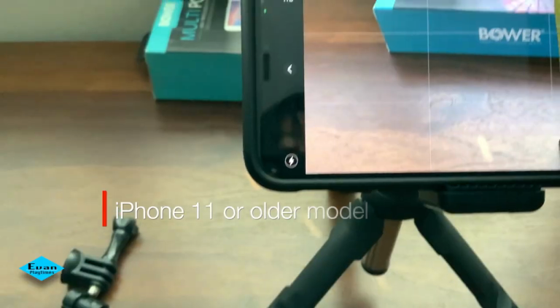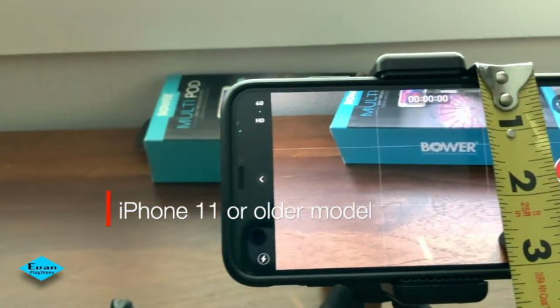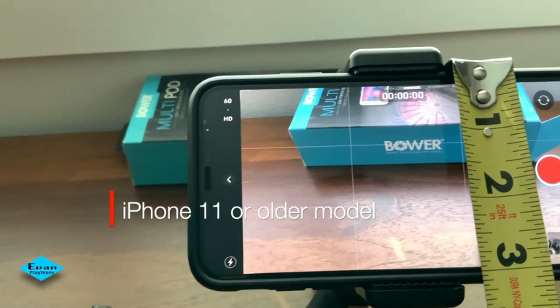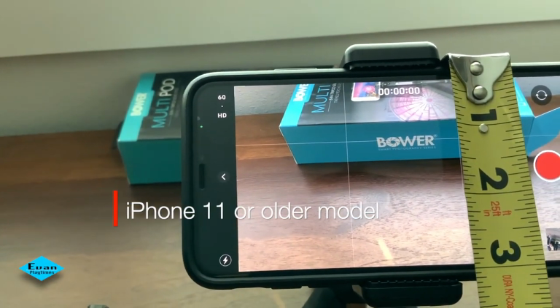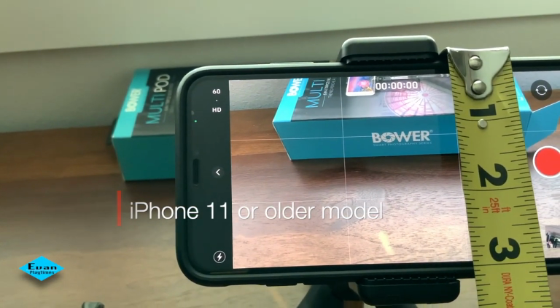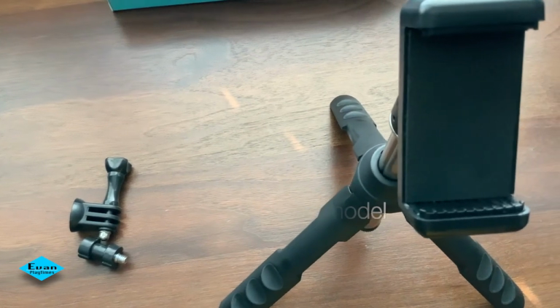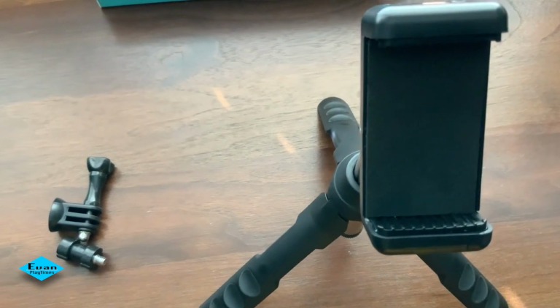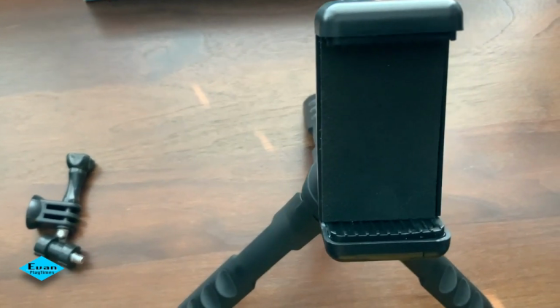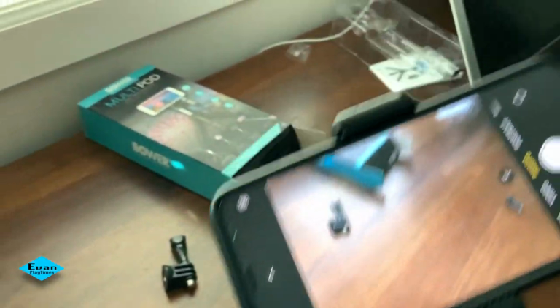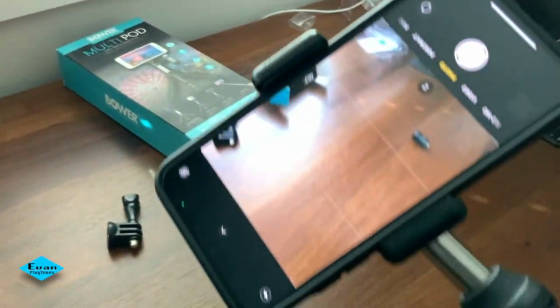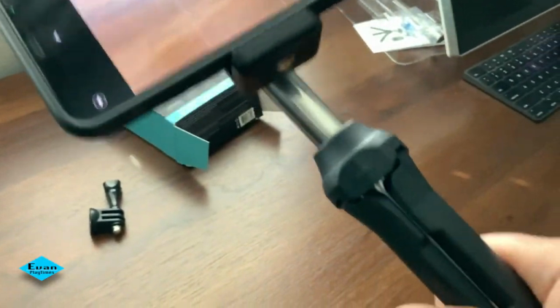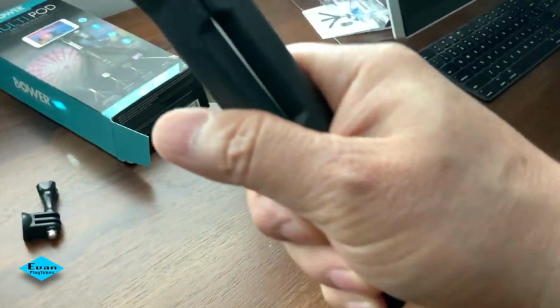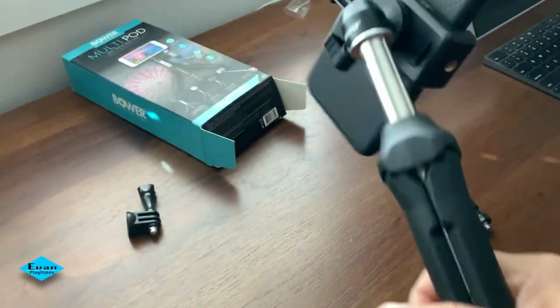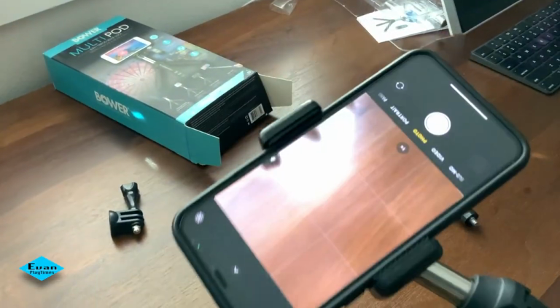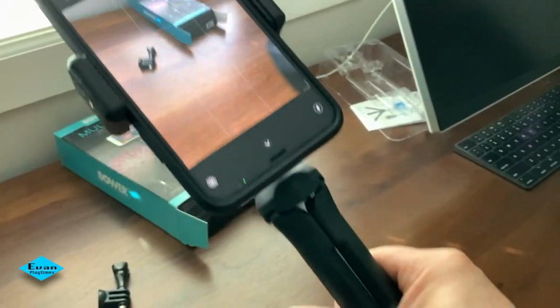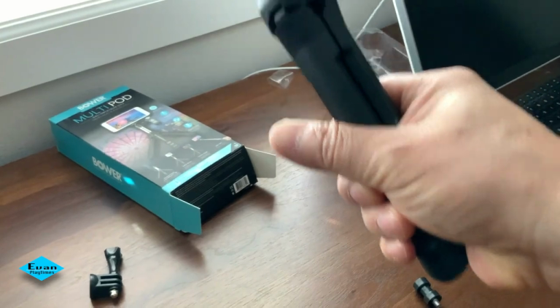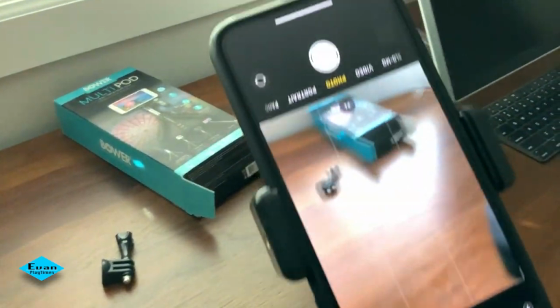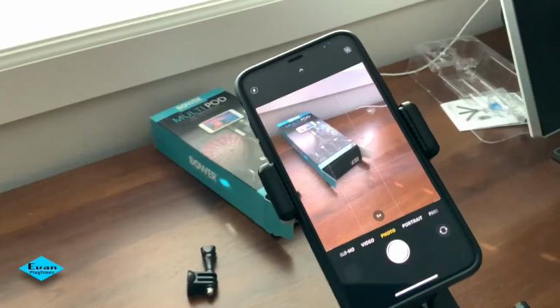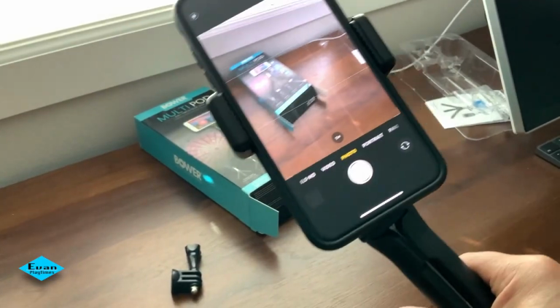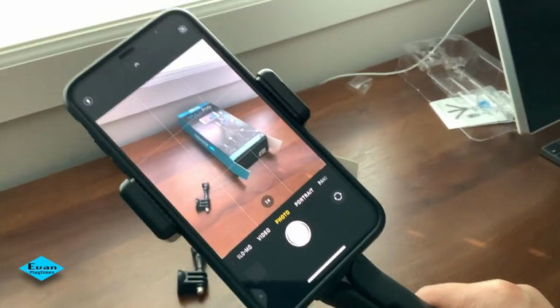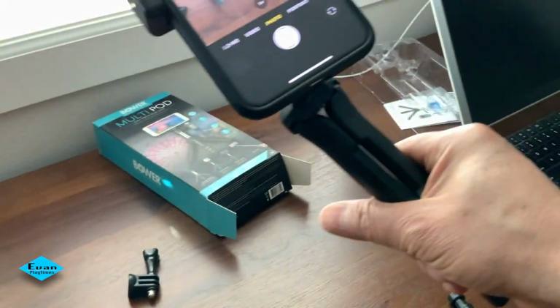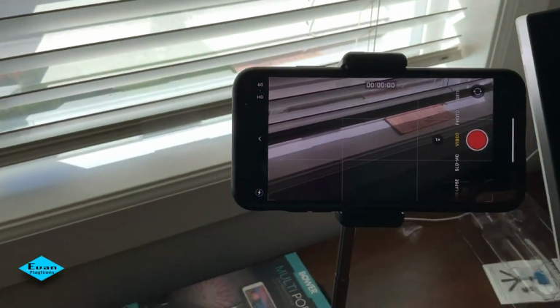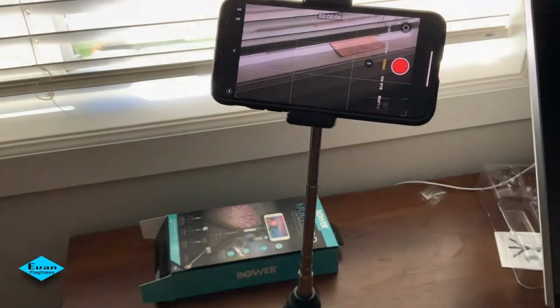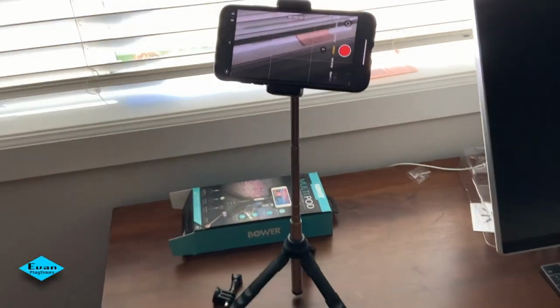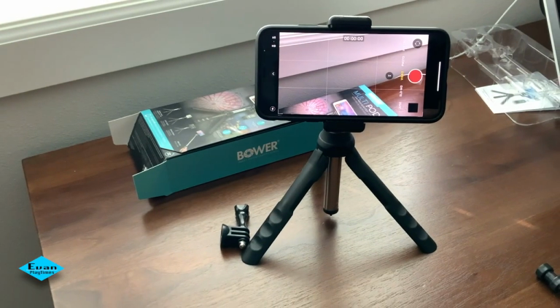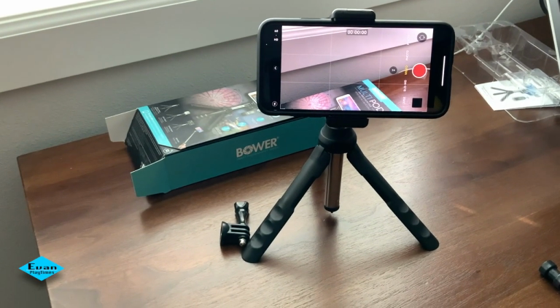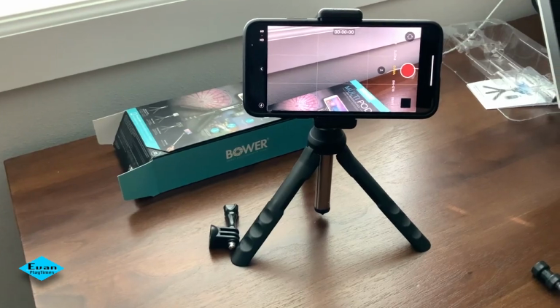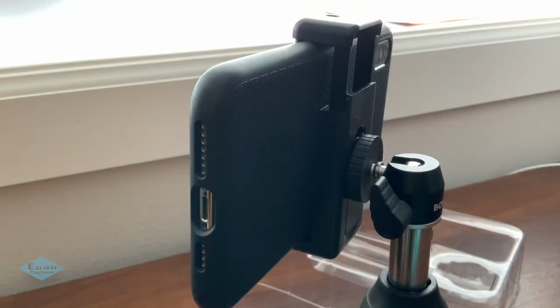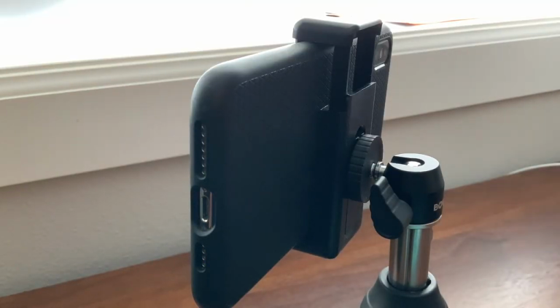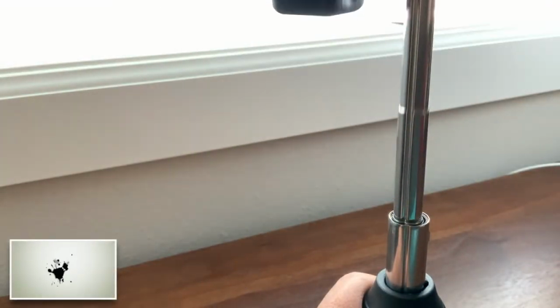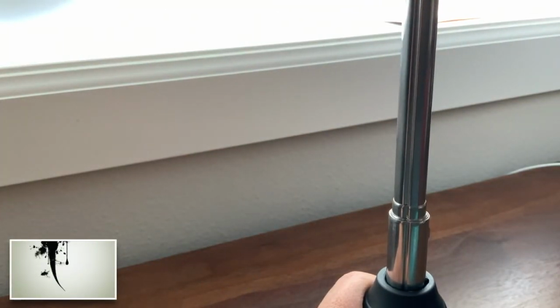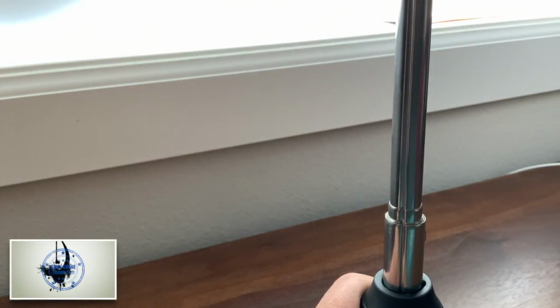Would I recommend this multipod stand? I would say 50/50. Once again, we are not sponsored by any company. Please help us by subscribing to our channel. Thank you, and I will see you in our next video!